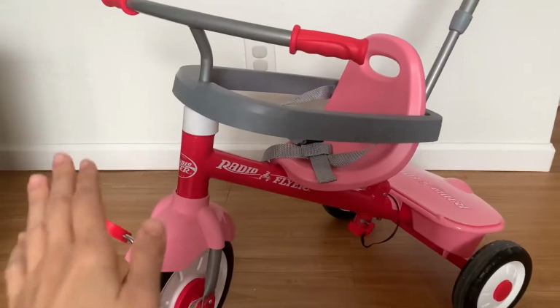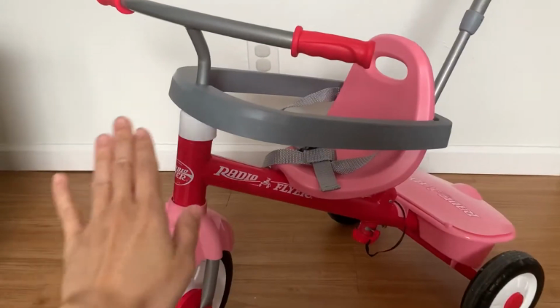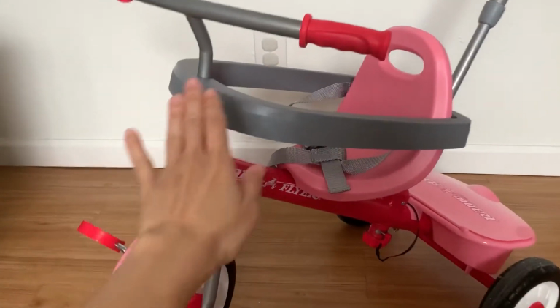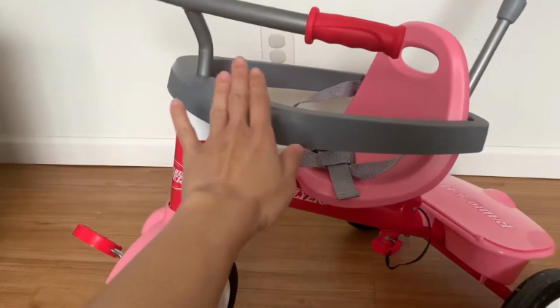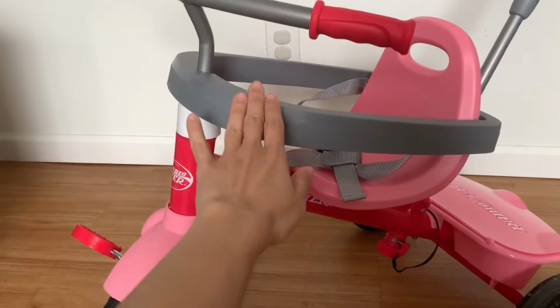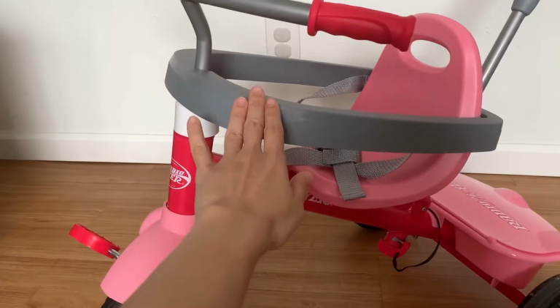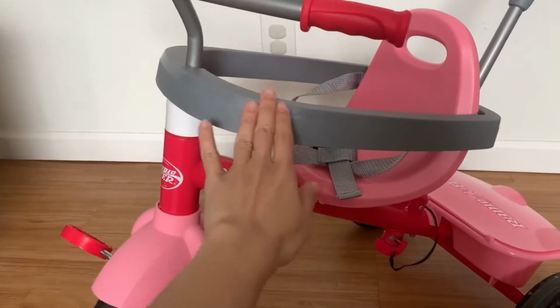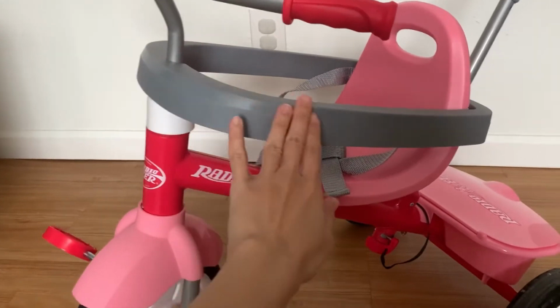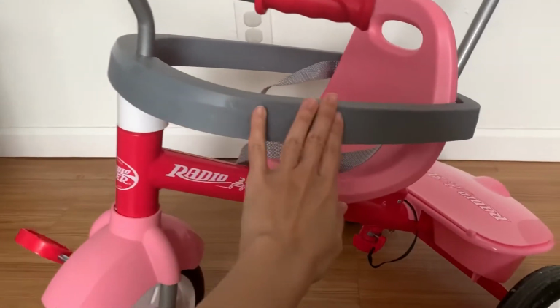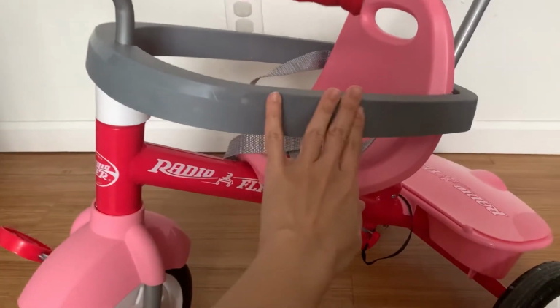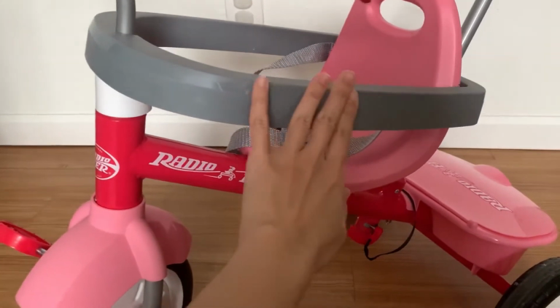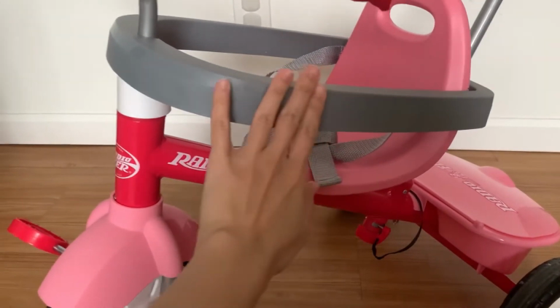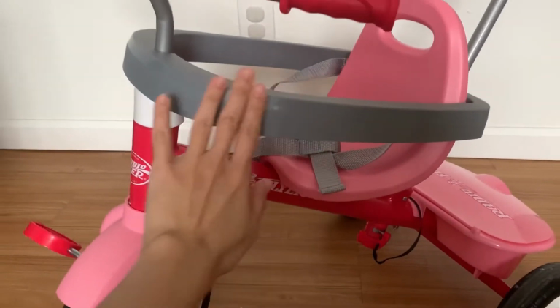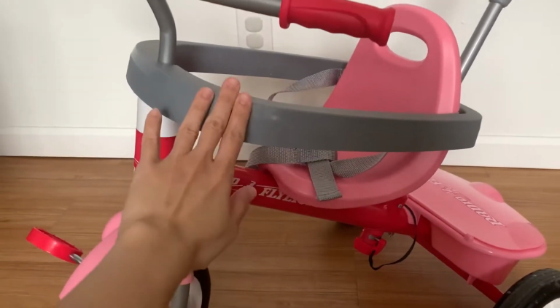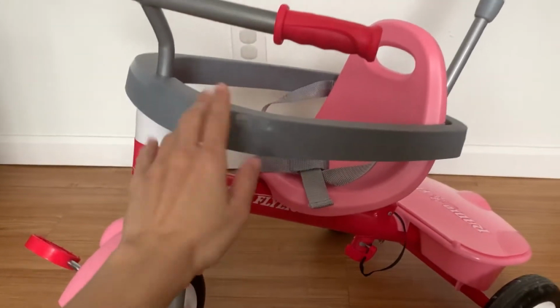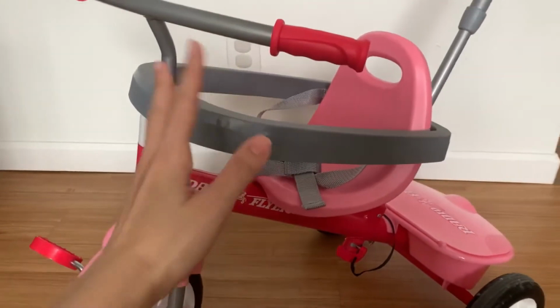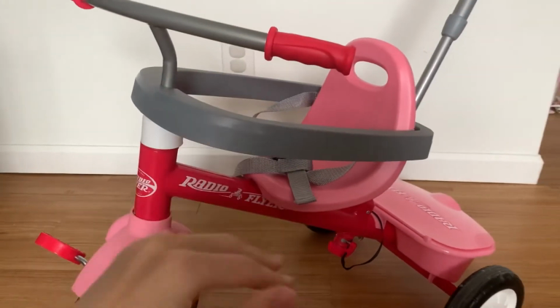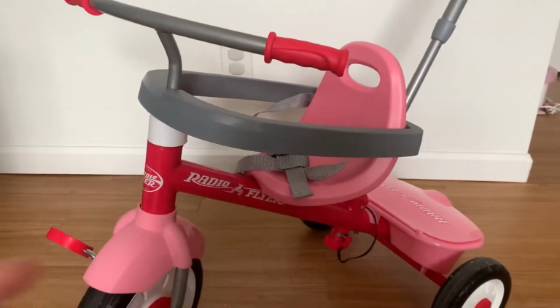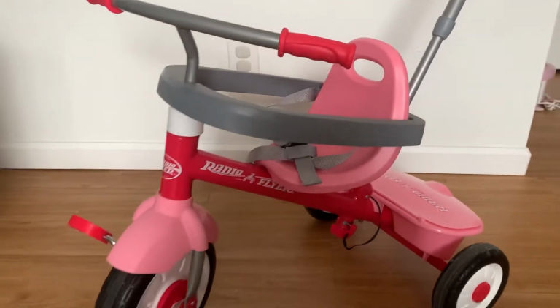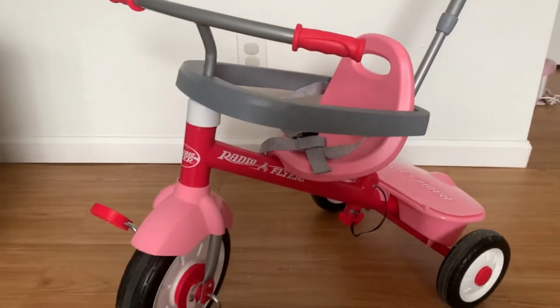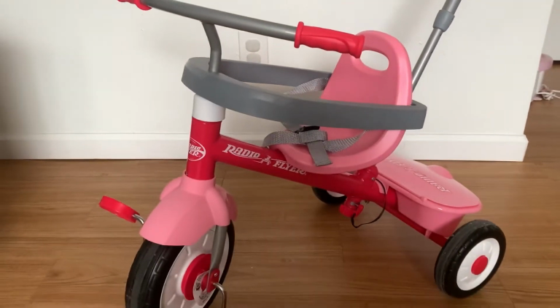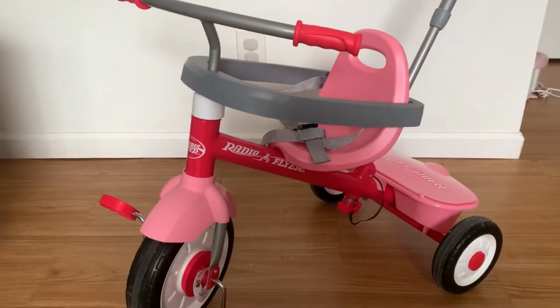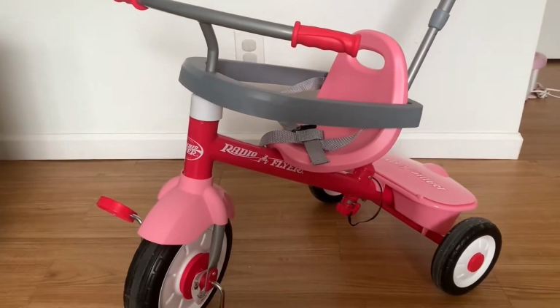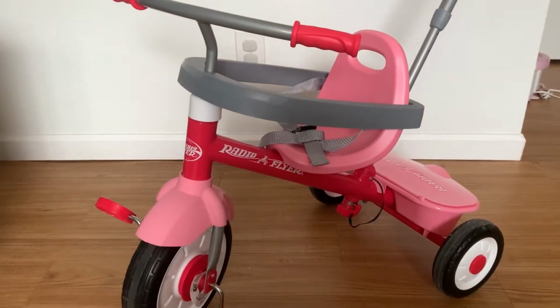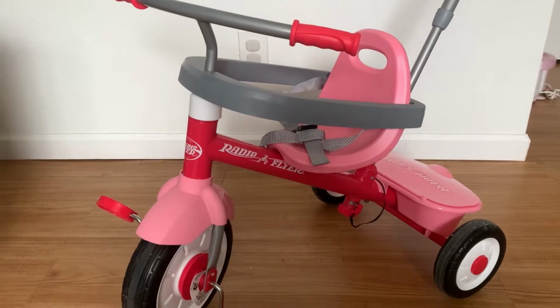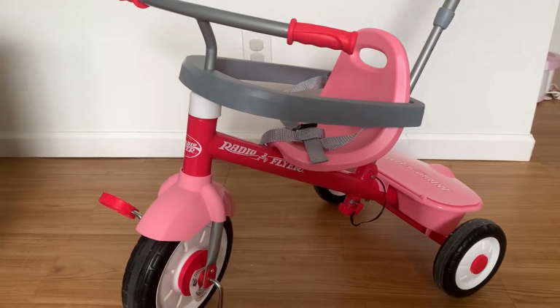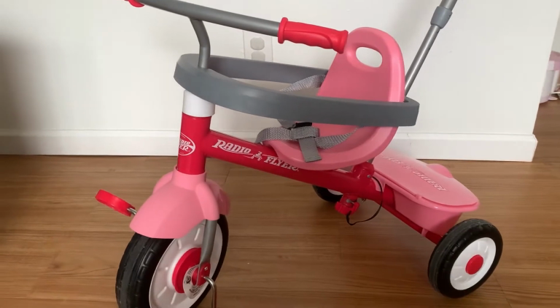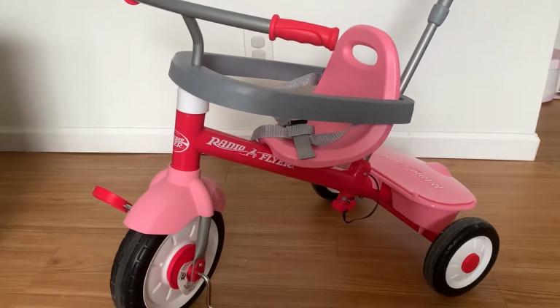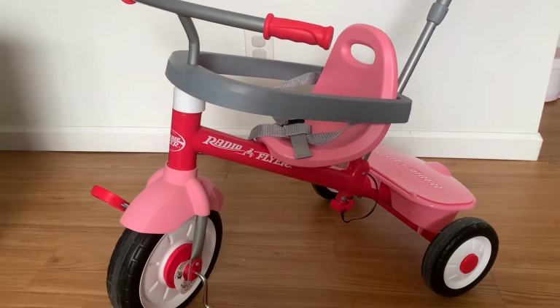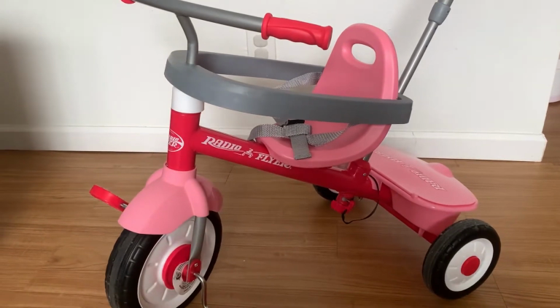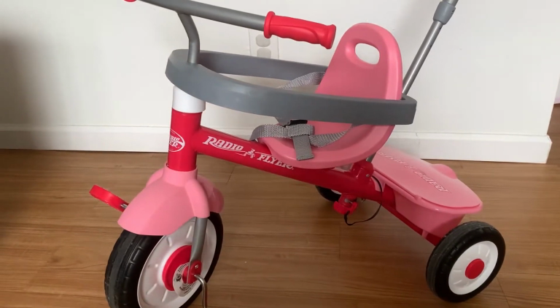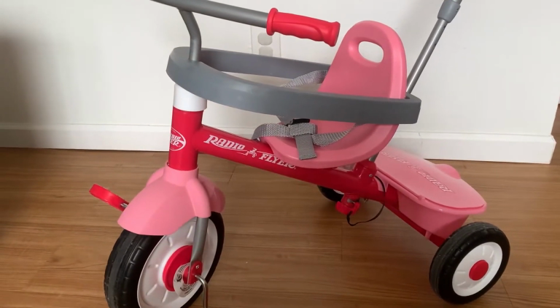This part here is for protecting your little one from falling off the seat. It's recommended to be used for a year and a half to two years old.